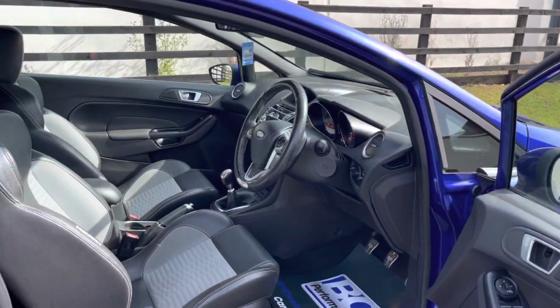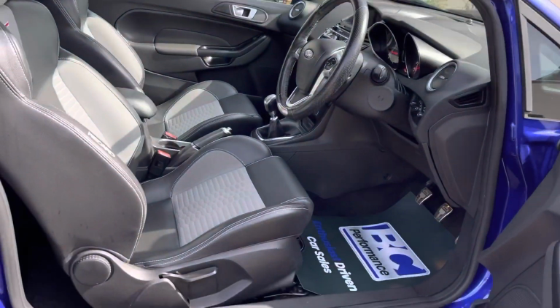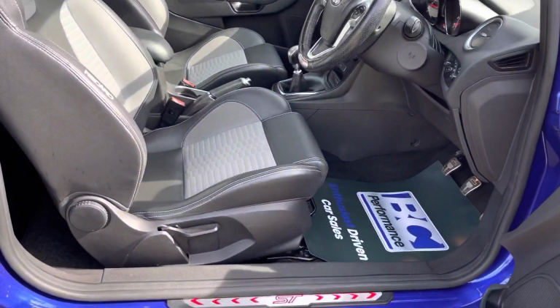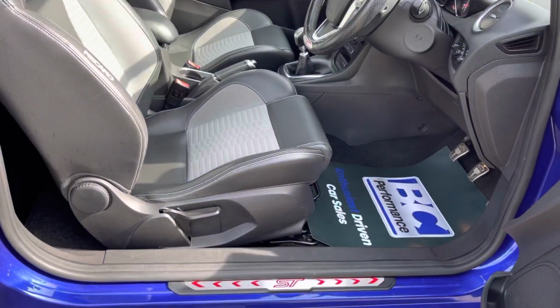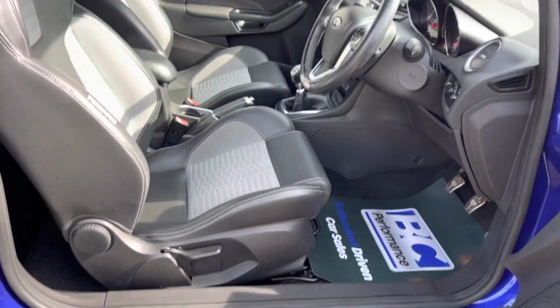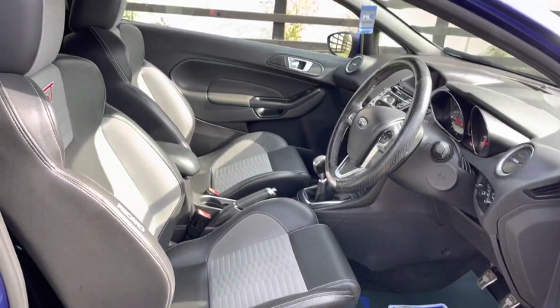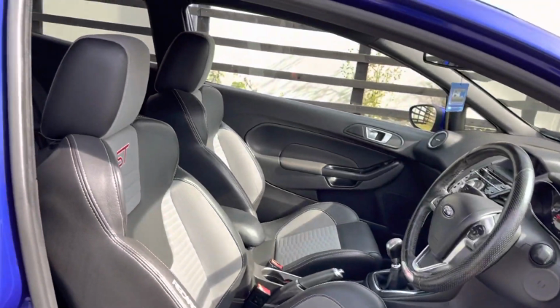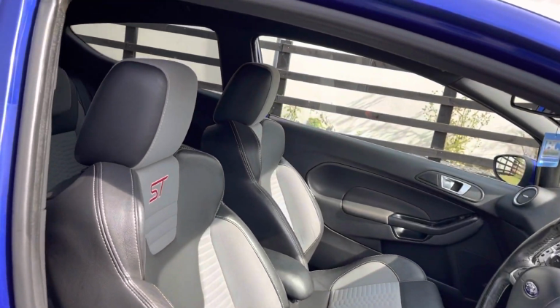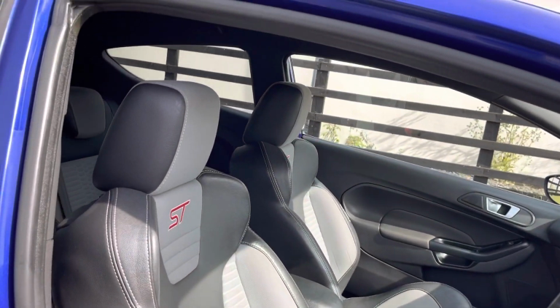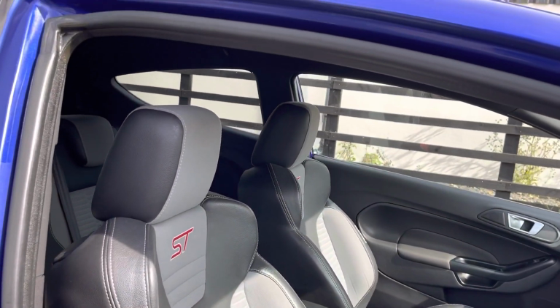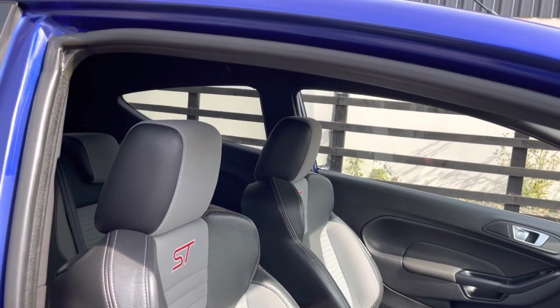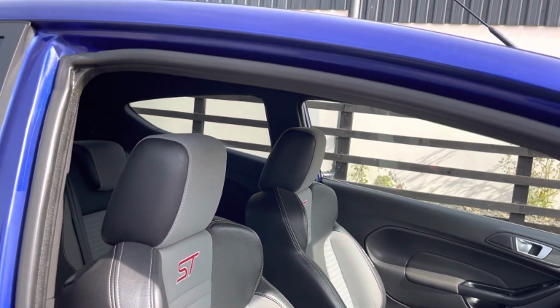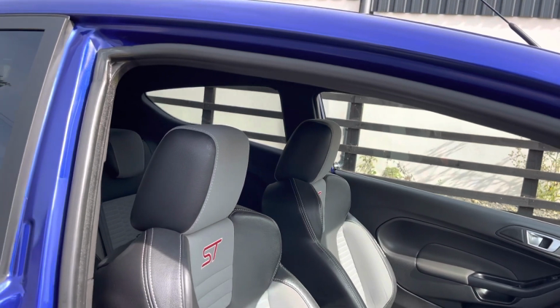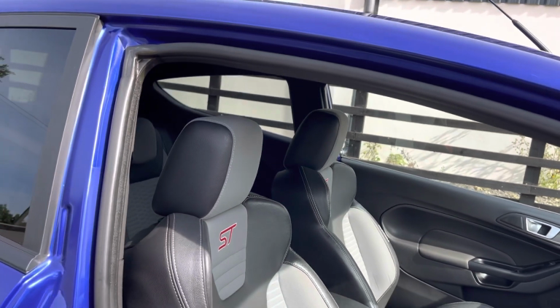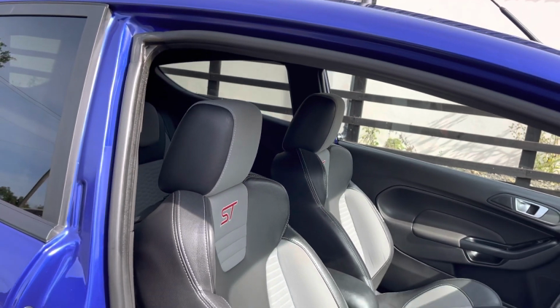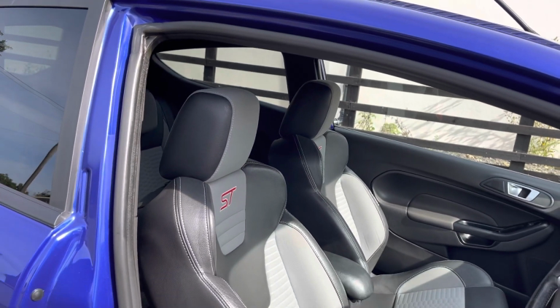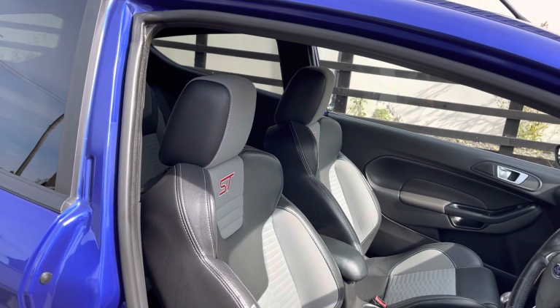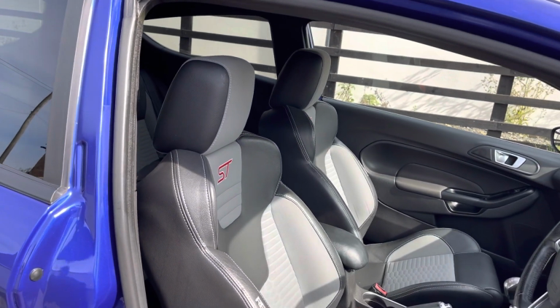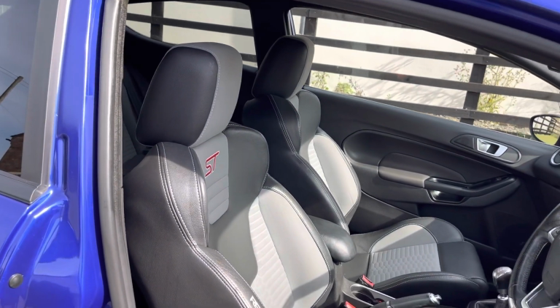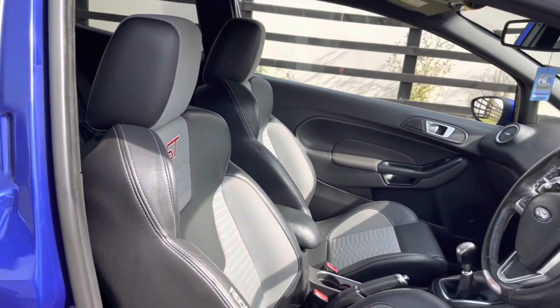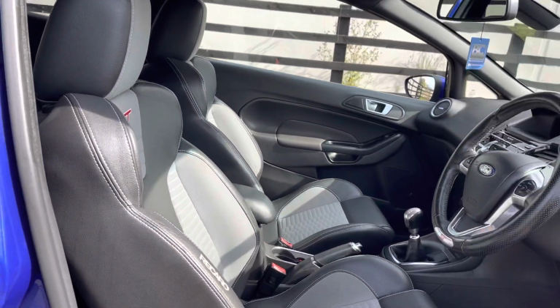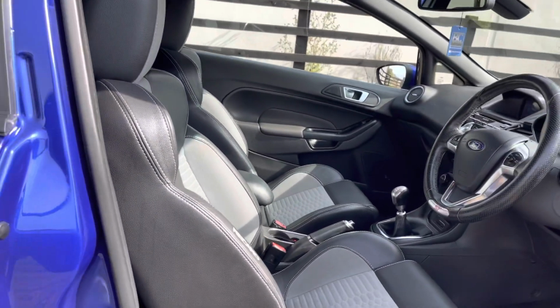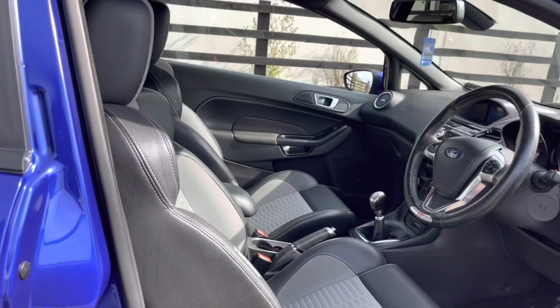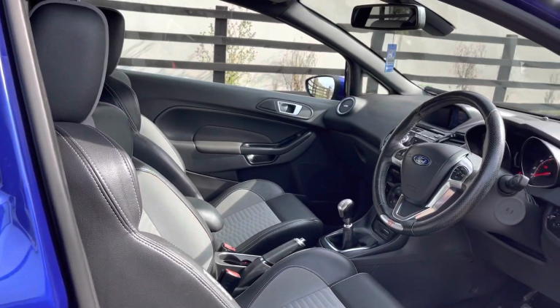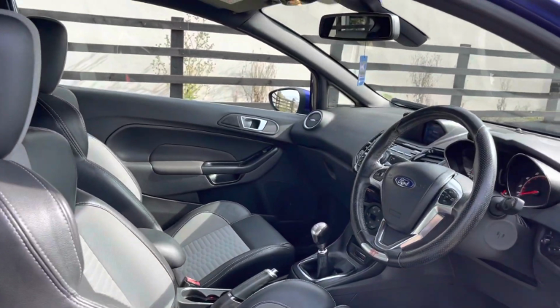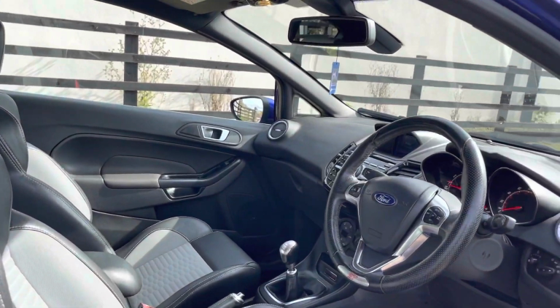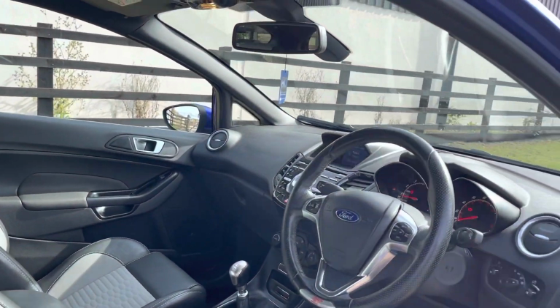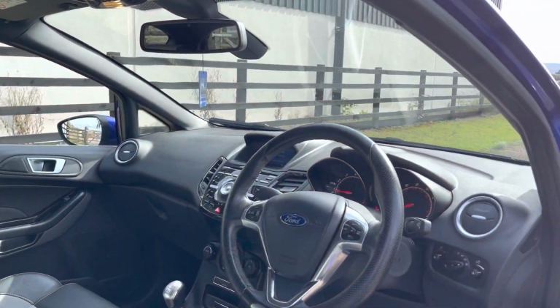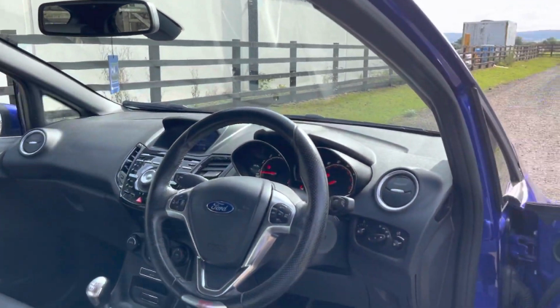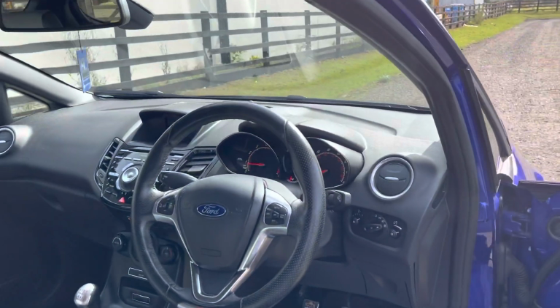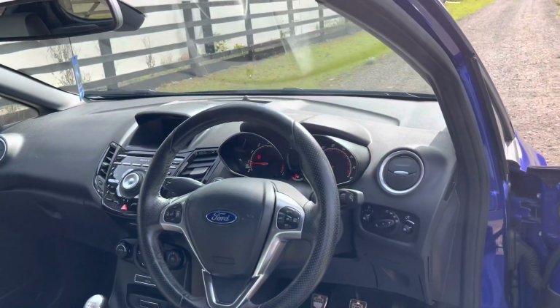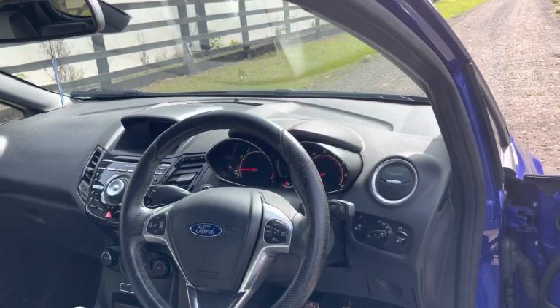There are those illuminated door sills. Benefiting from the Recaro half leather interior with the grey centres, all your creature comforts are there — automatic headlights, keyless entry, and keyless start.